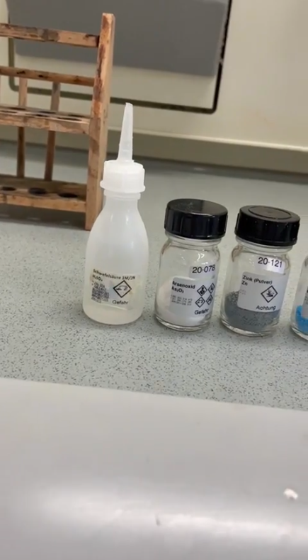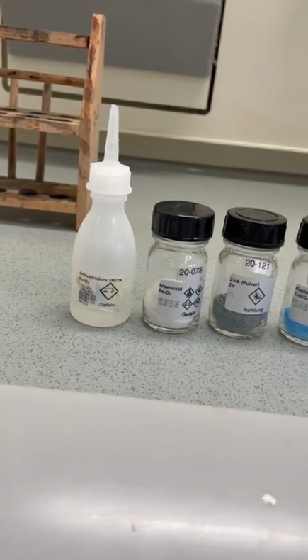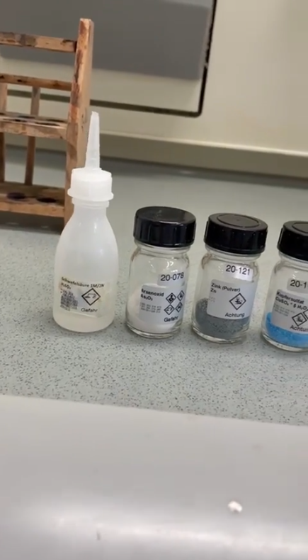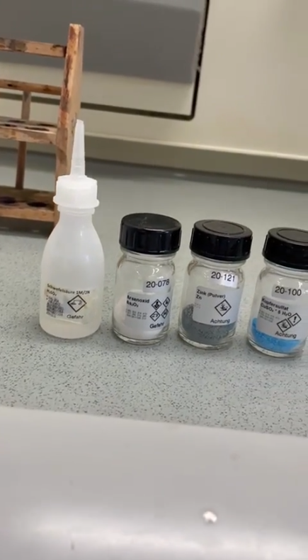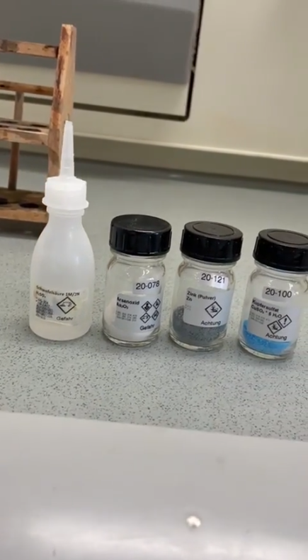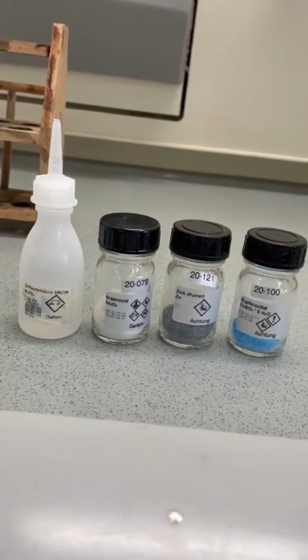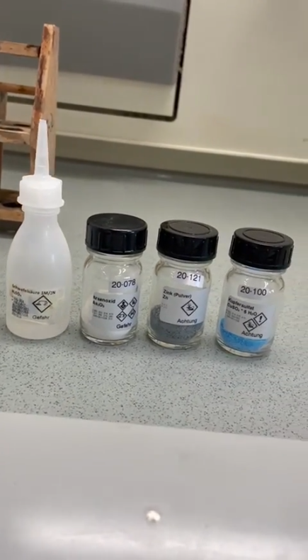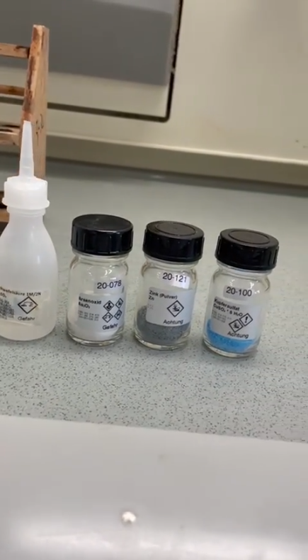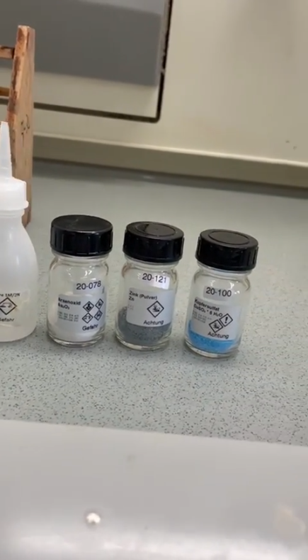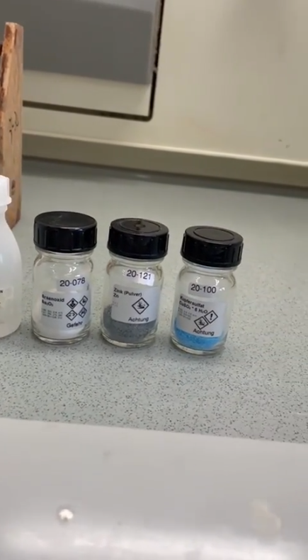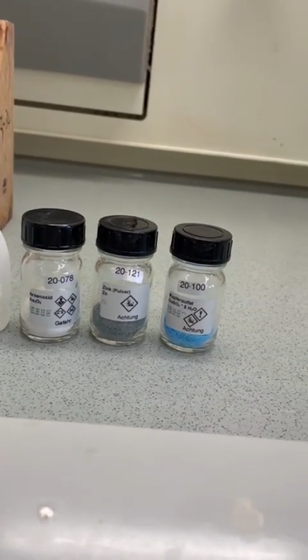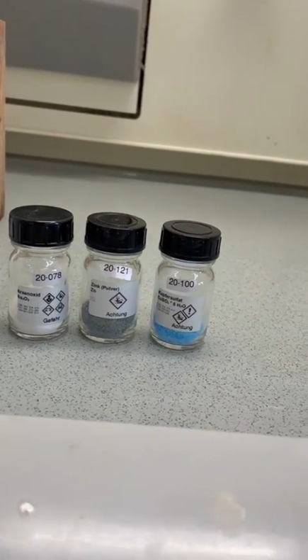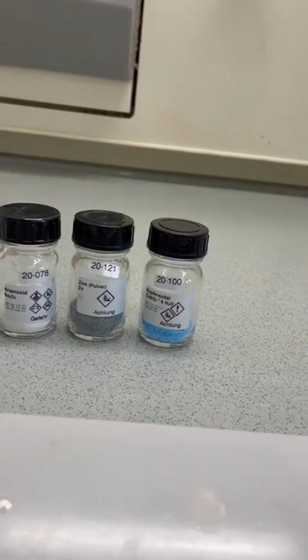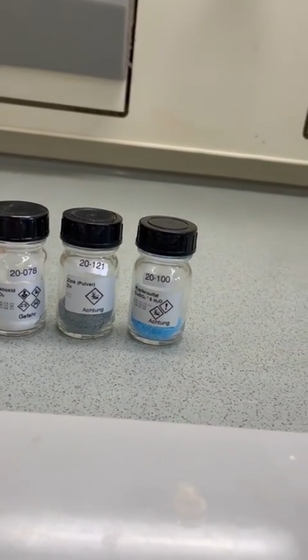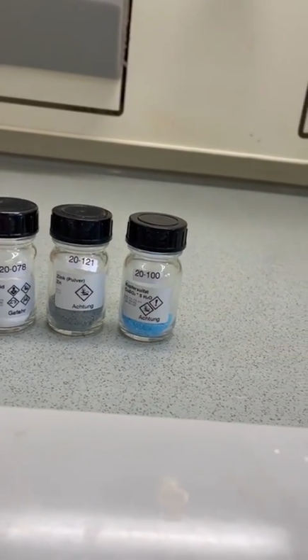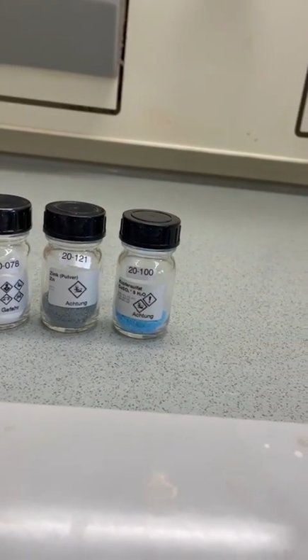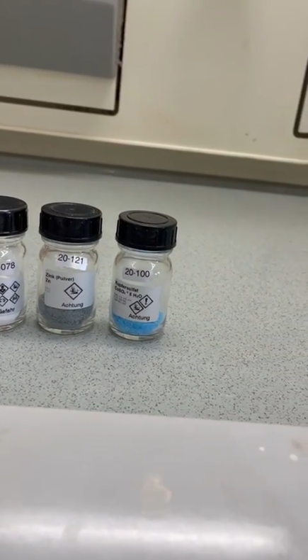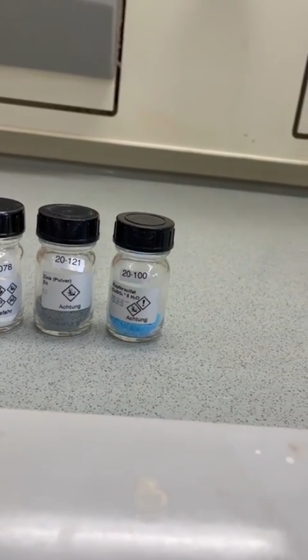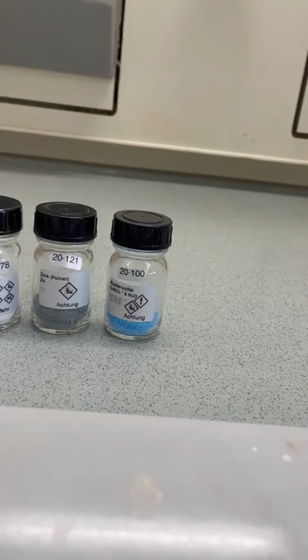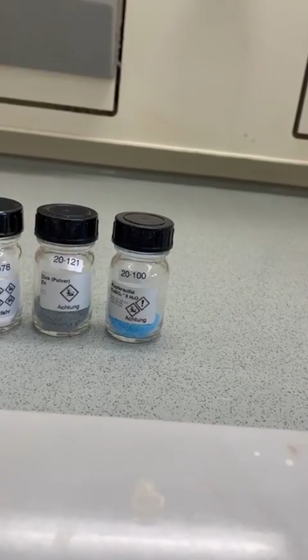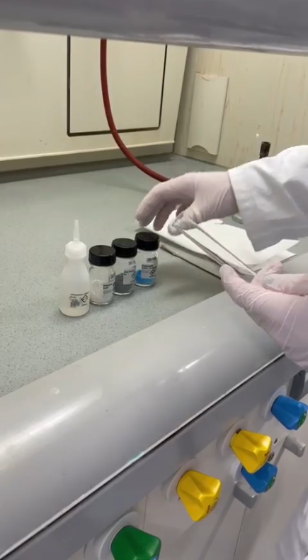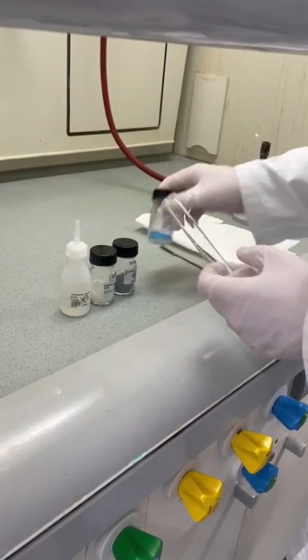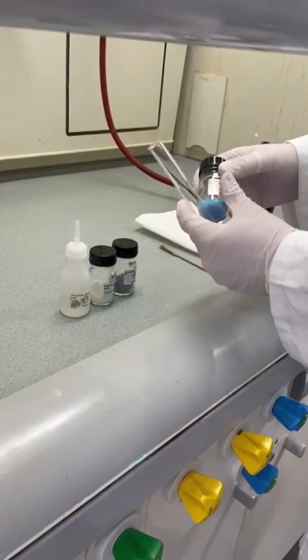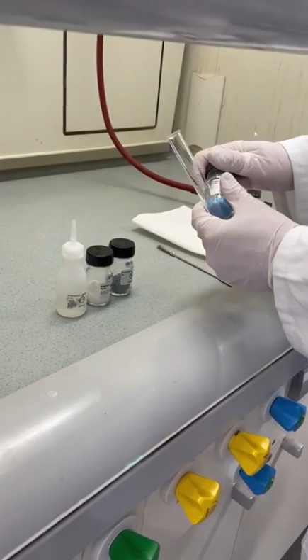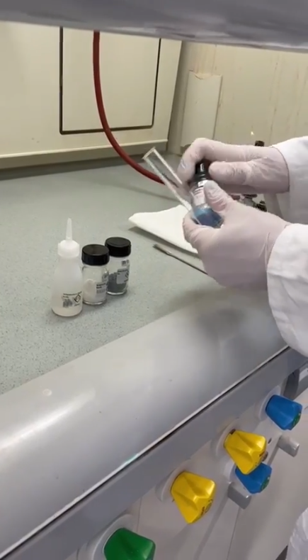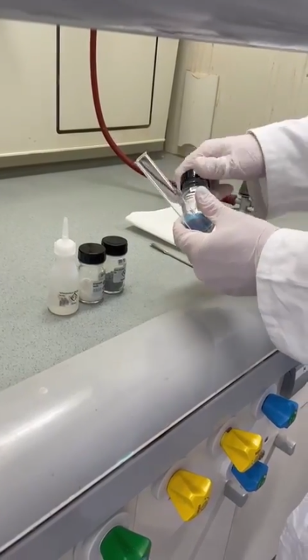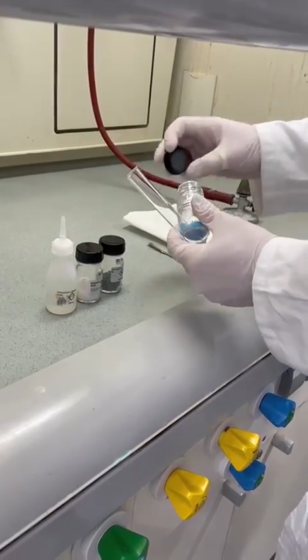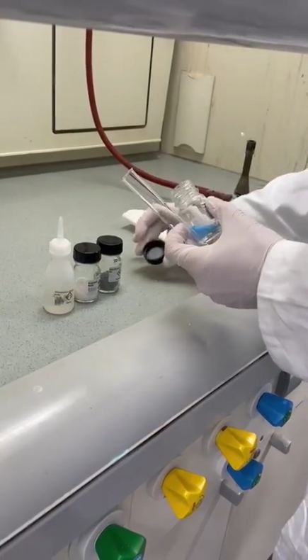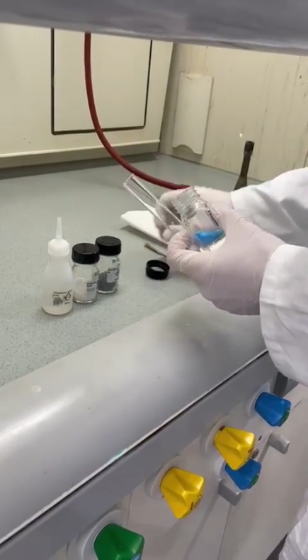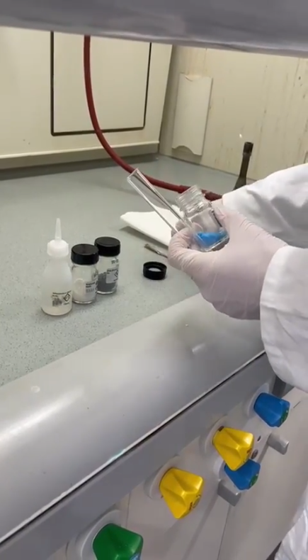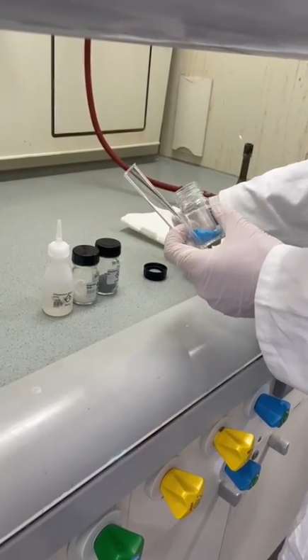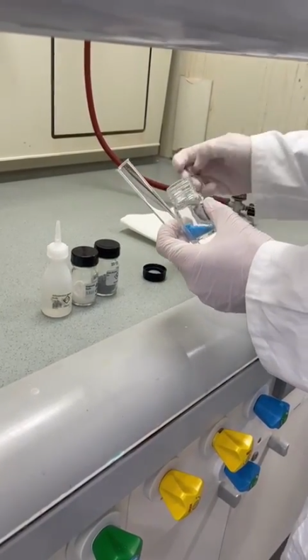In this video, arsenic trioxide and its volatile trihydrate are handled. They both are extremely toxic and can kill you, so working in a fume hood is a must.